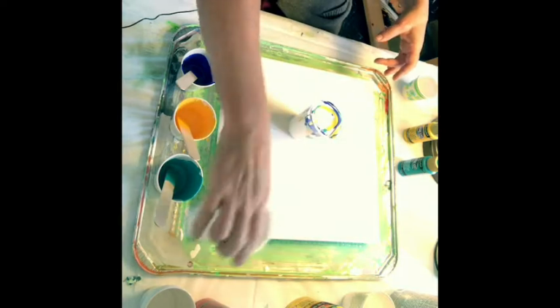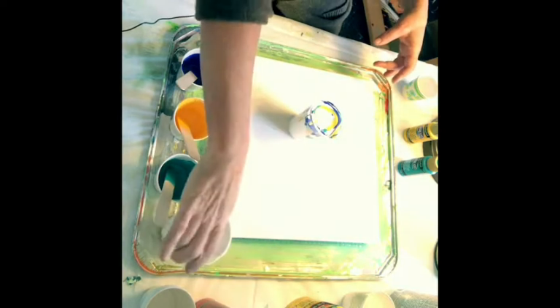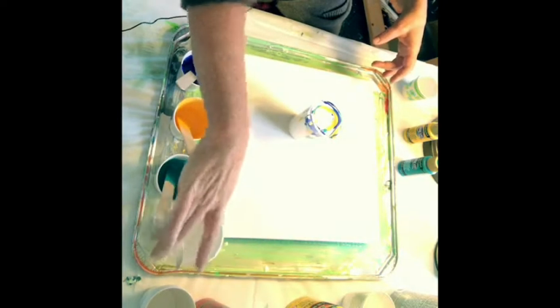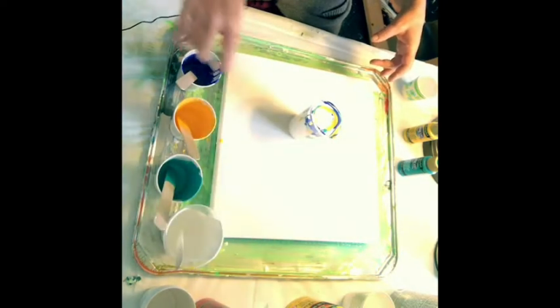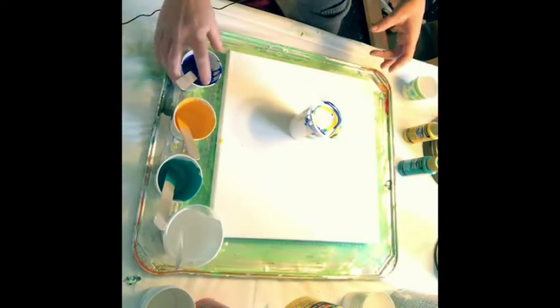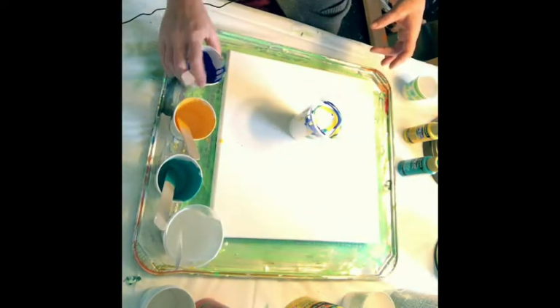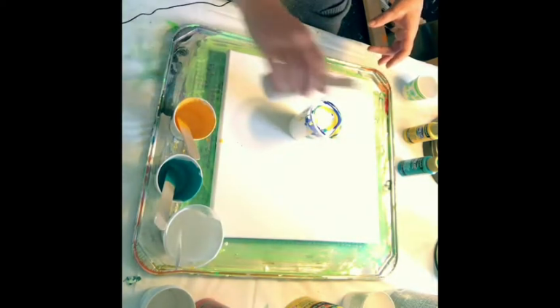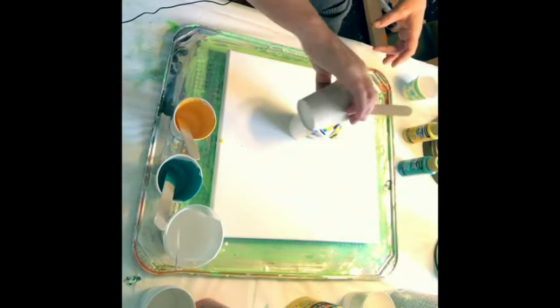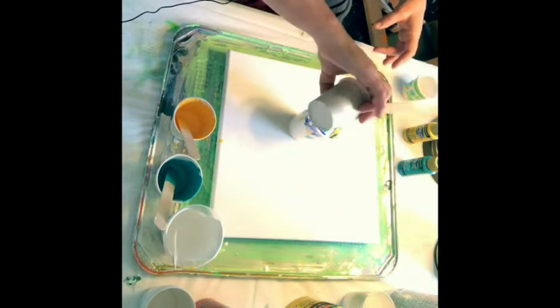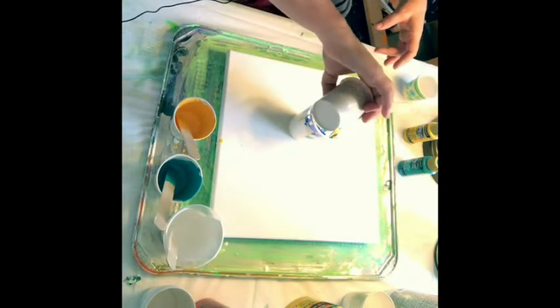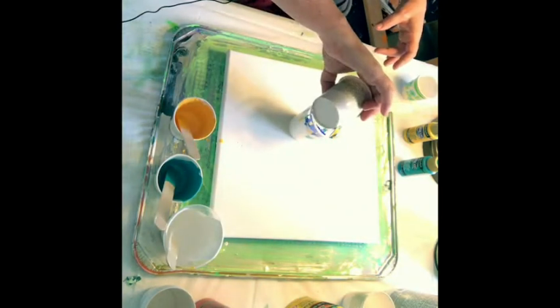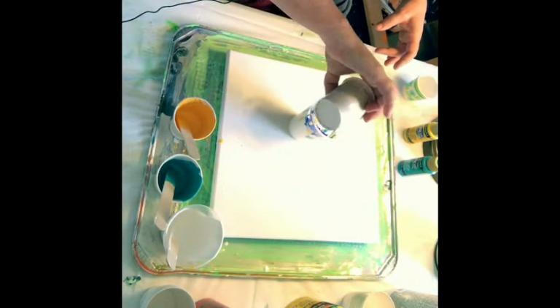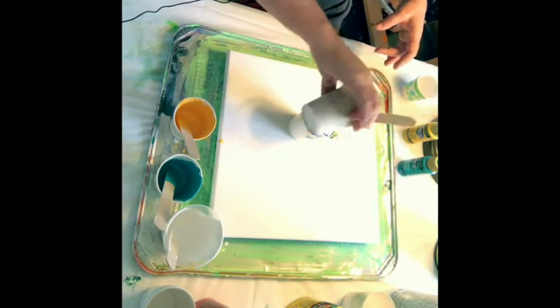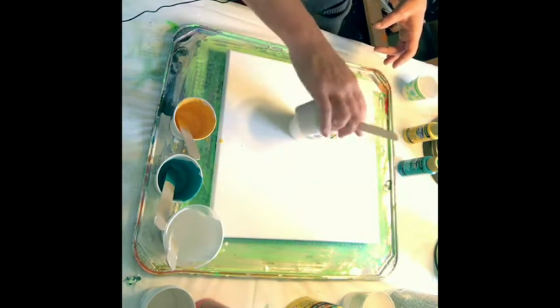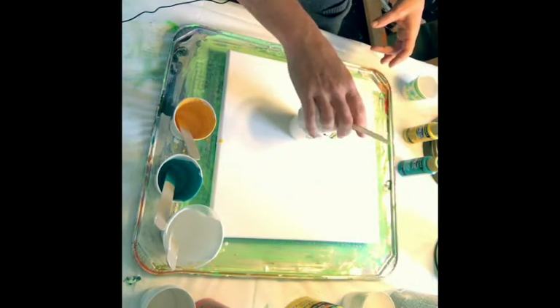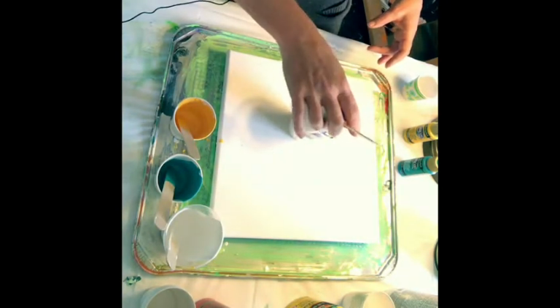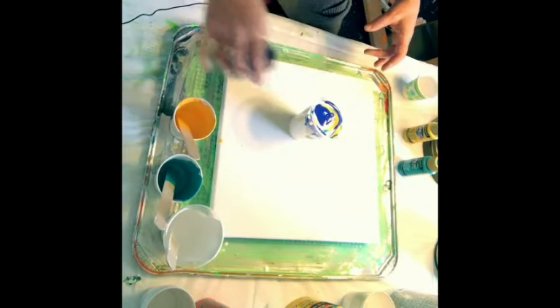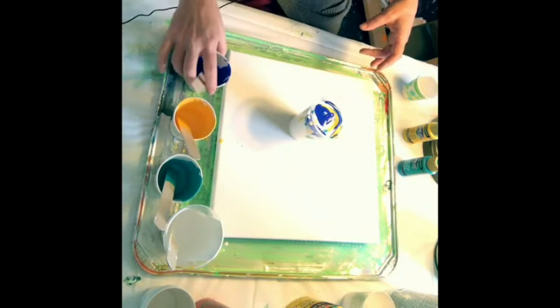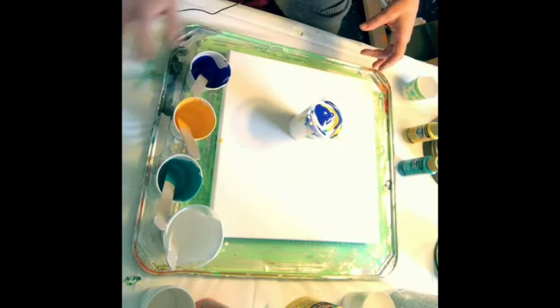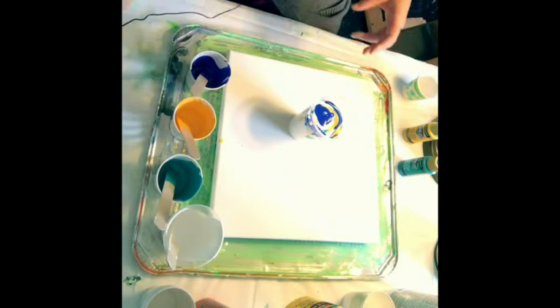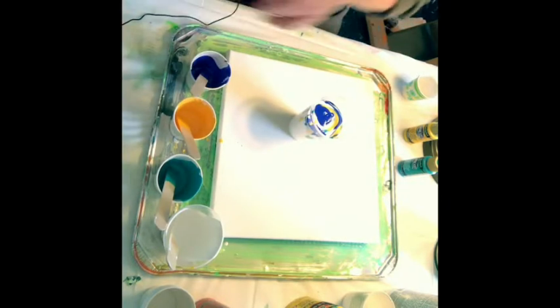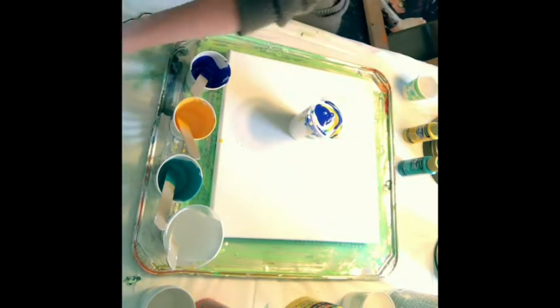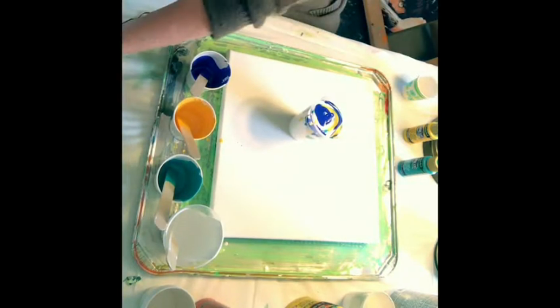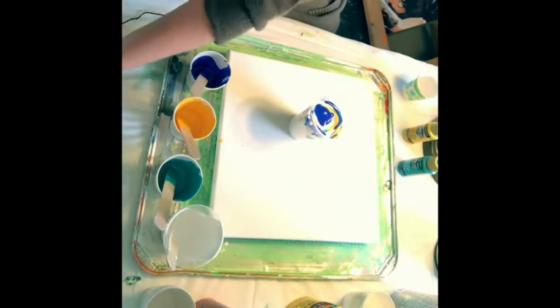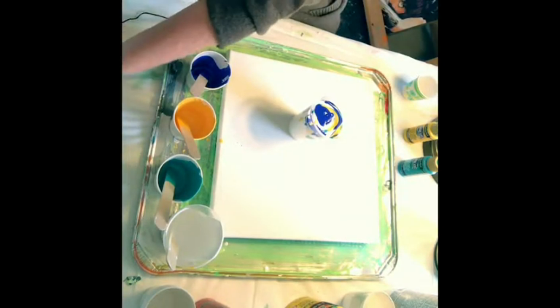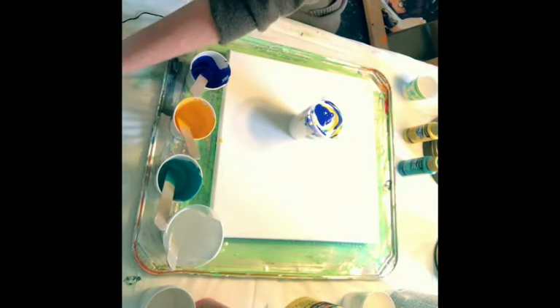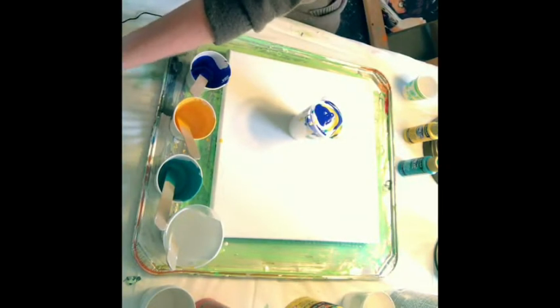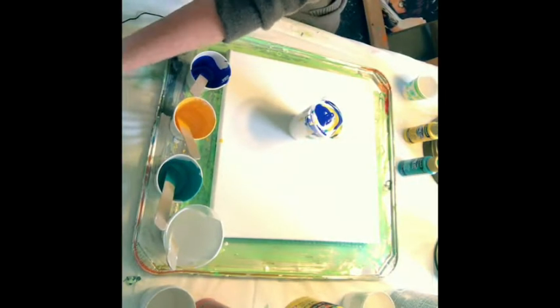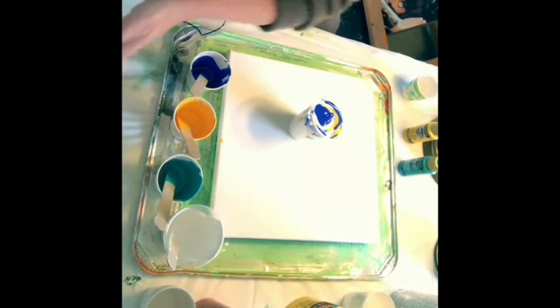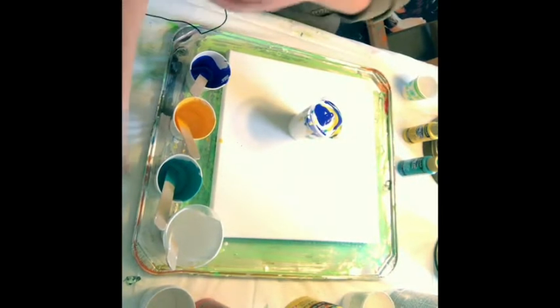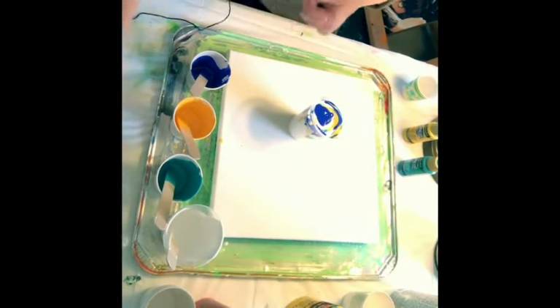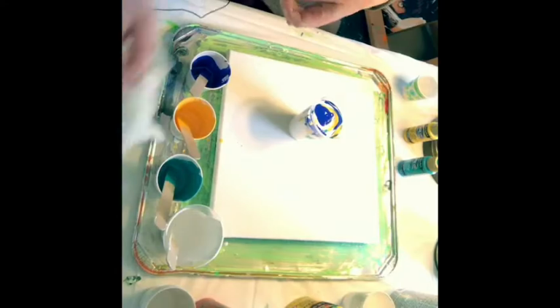I like the dark blue in there for some contrast. A lot of times when the cells happen, the contrast is really nice with blue surrounding it. We'll see what happens.